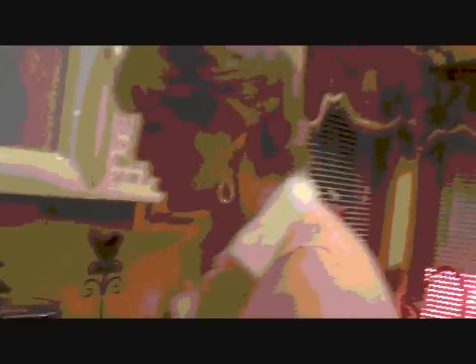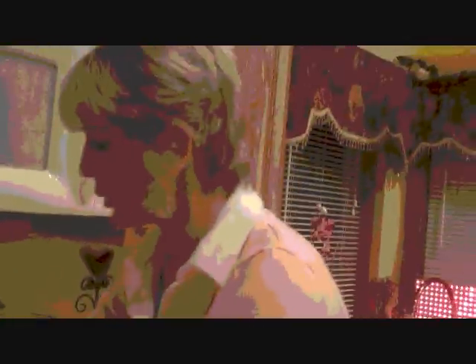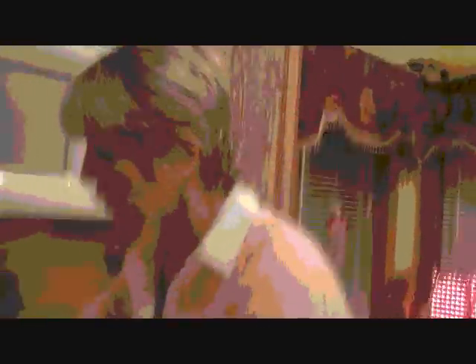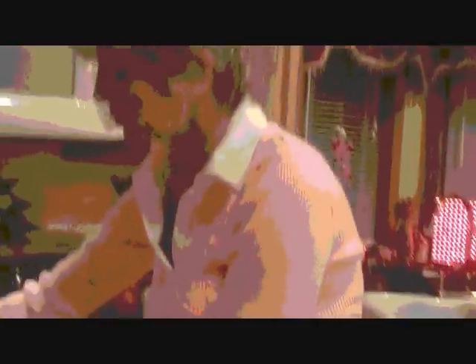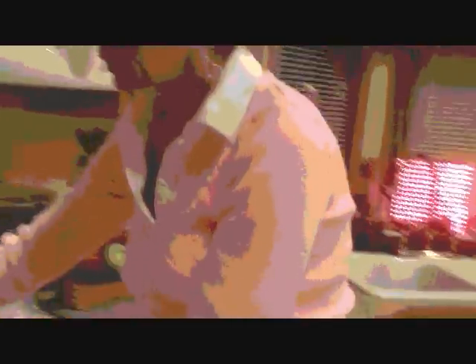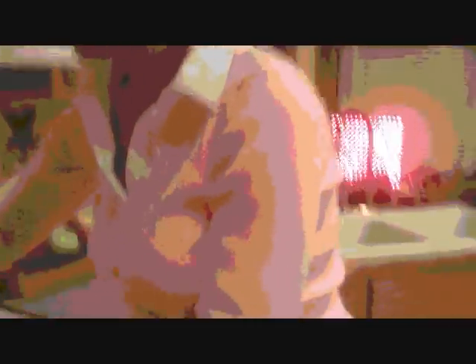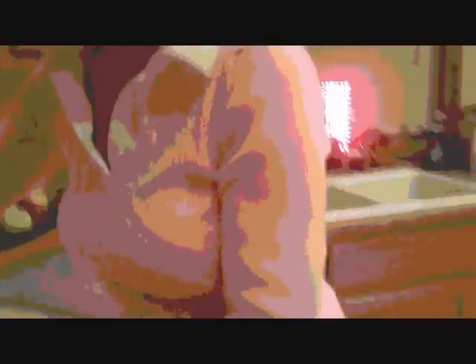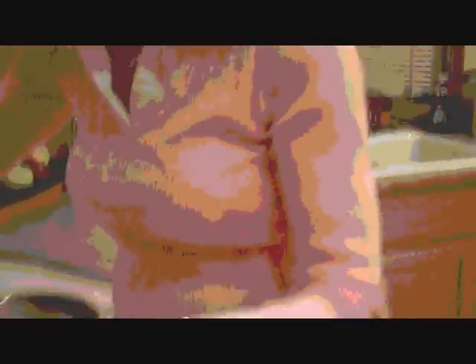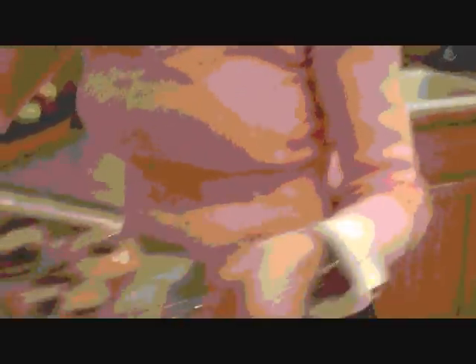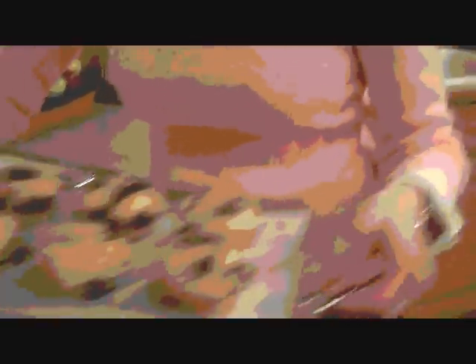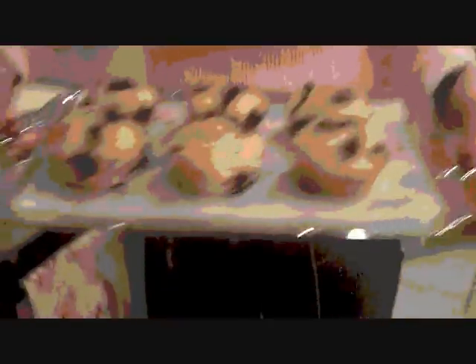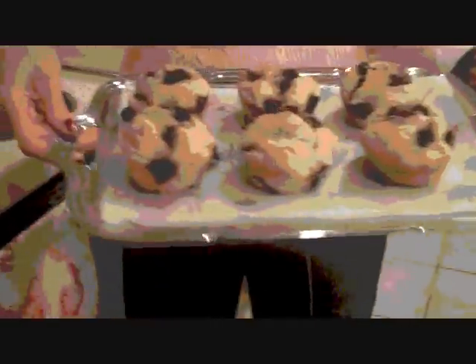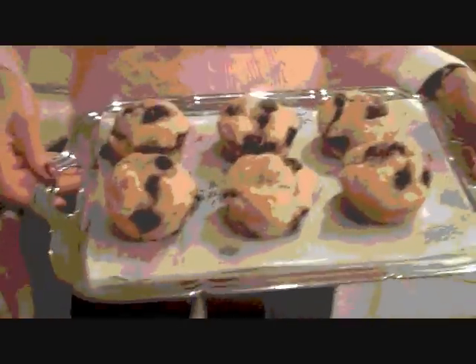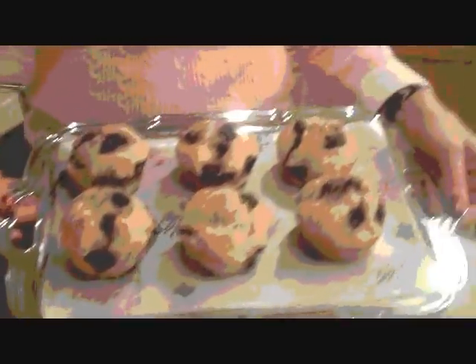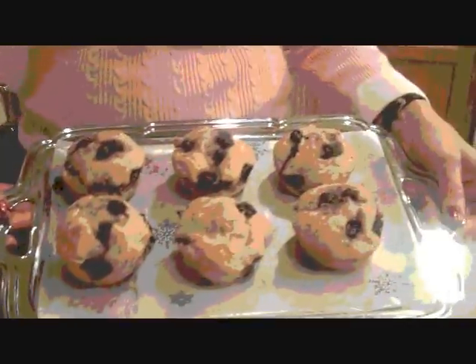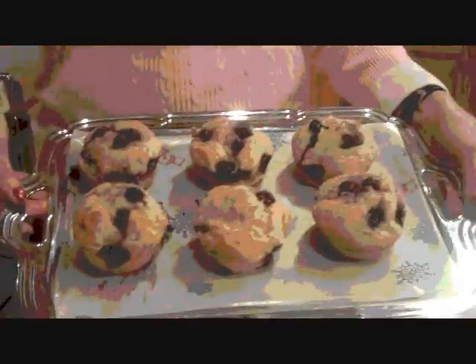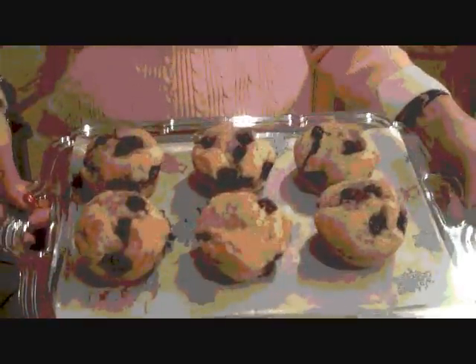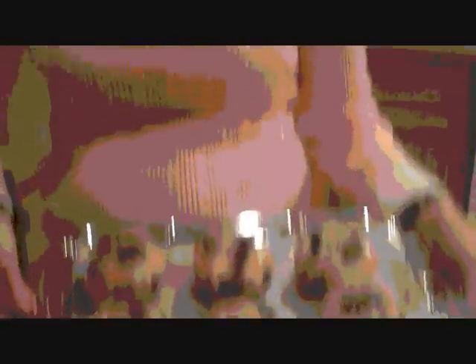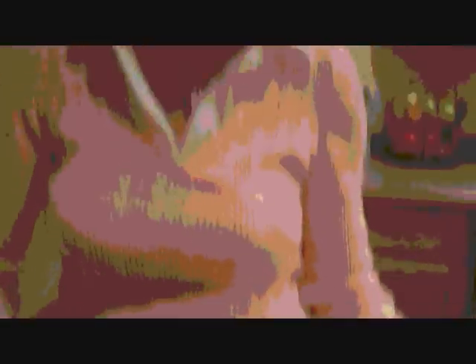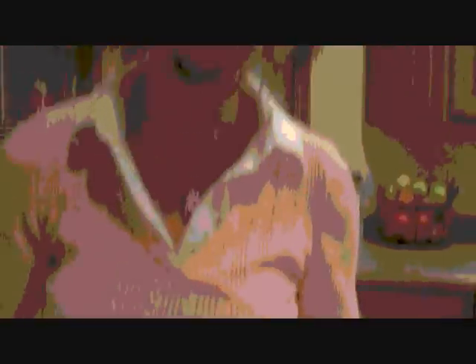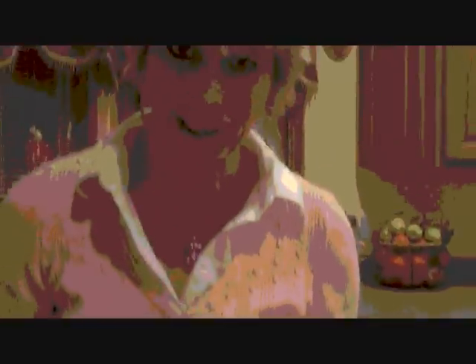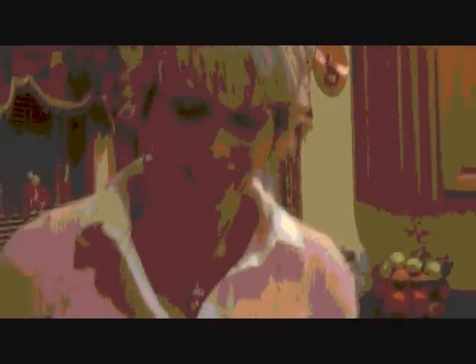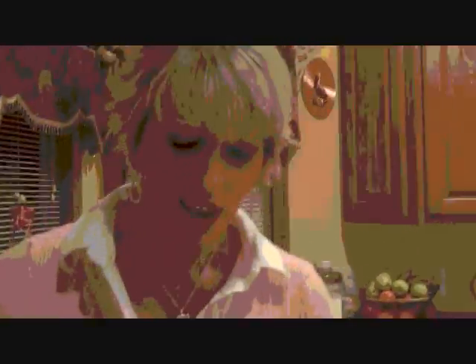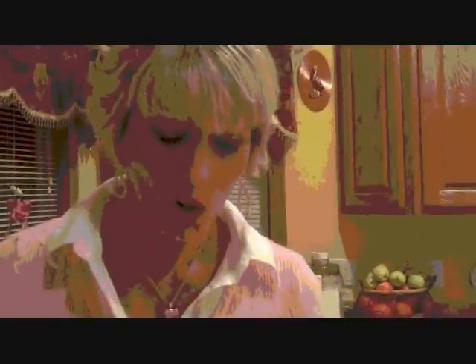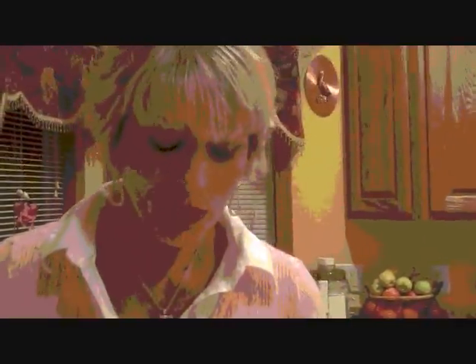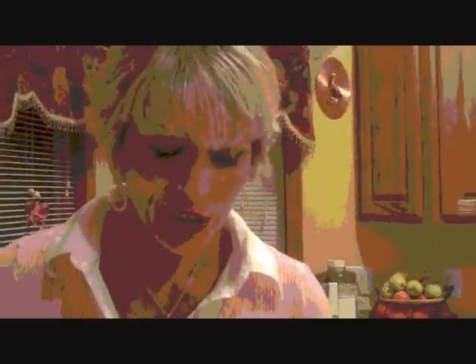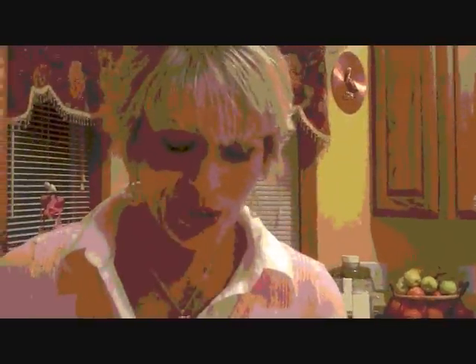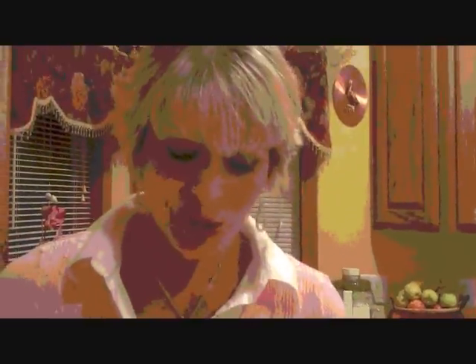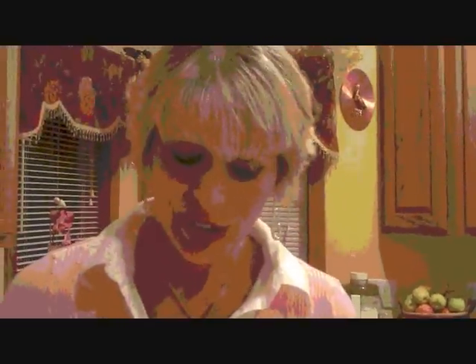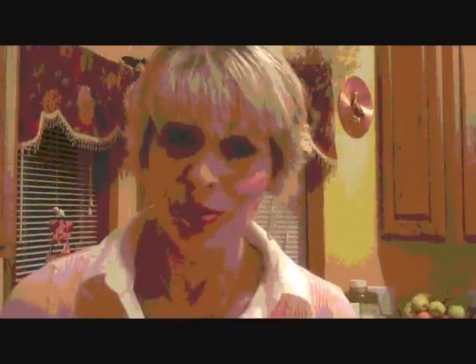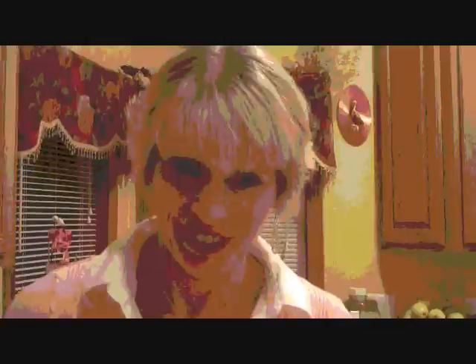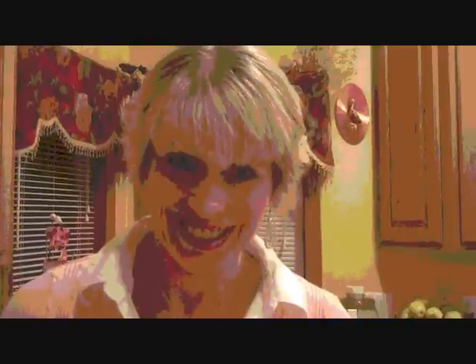Here are the ones I've made previously, and don't those look yummy! Hope that you enjoy your muffins.